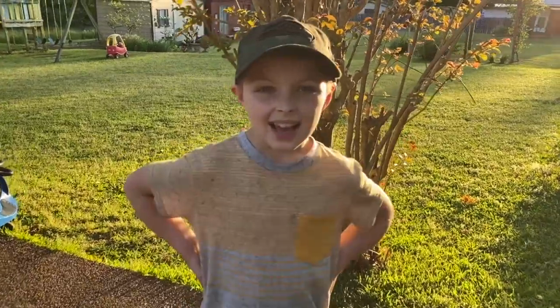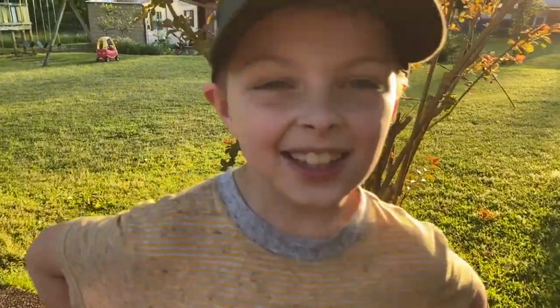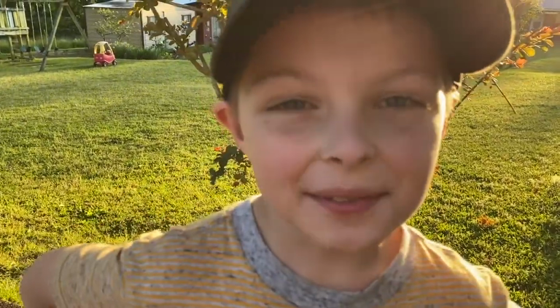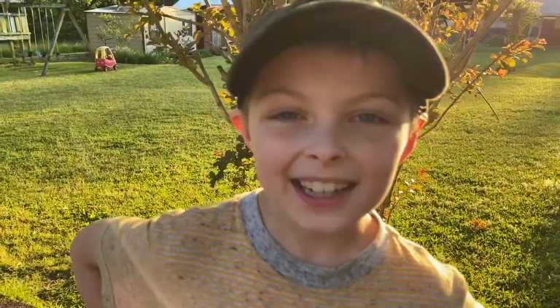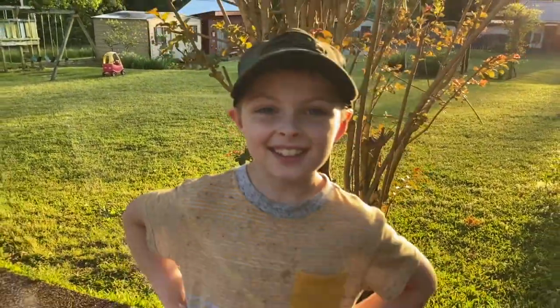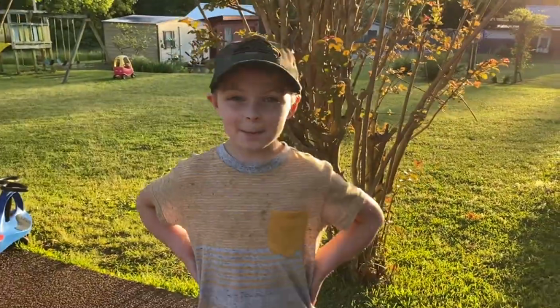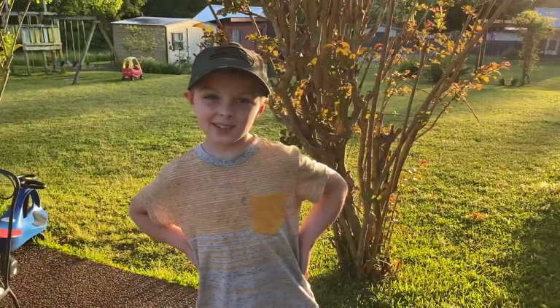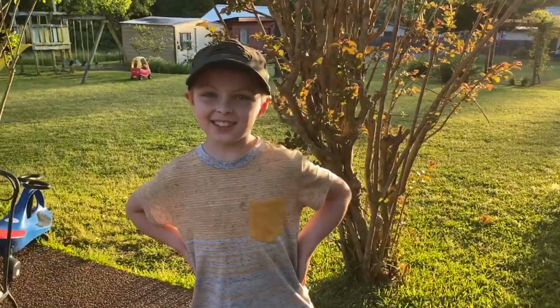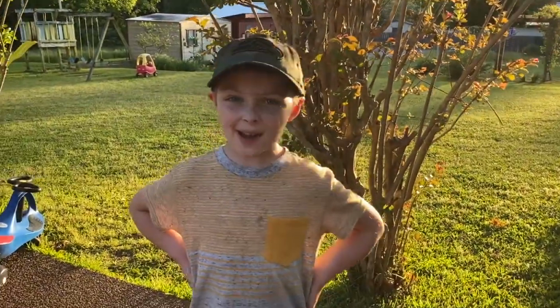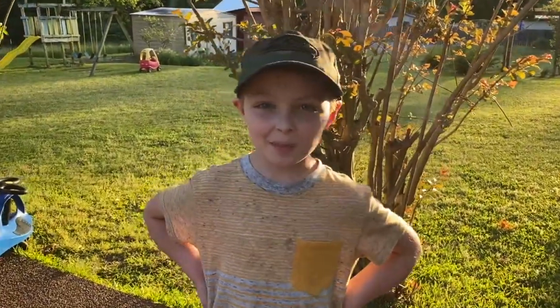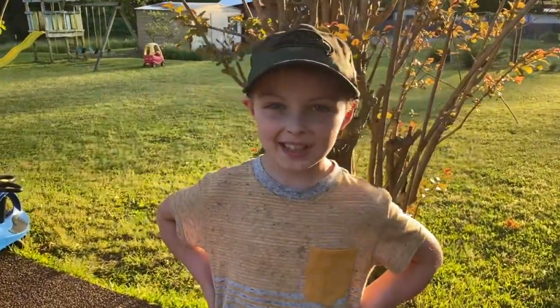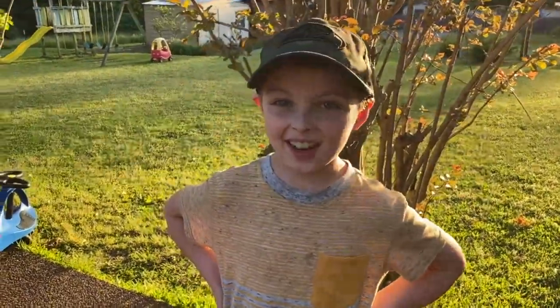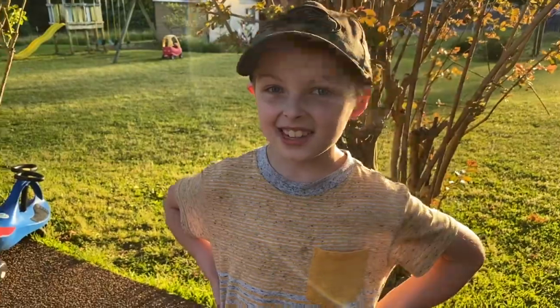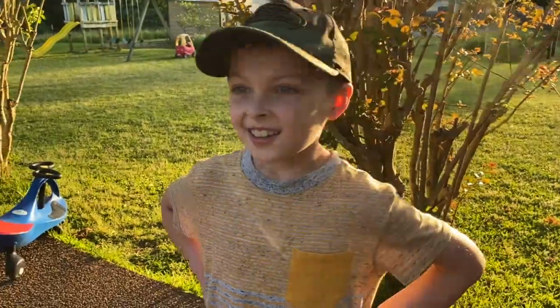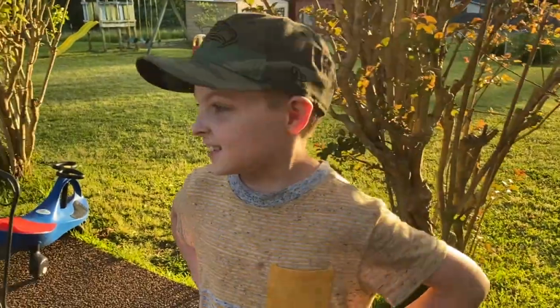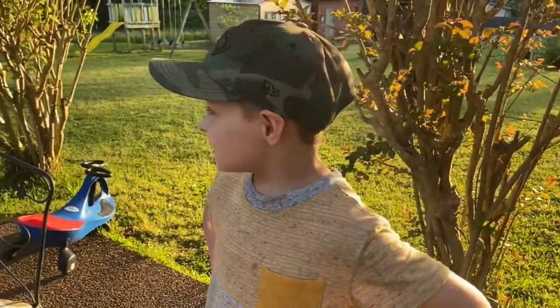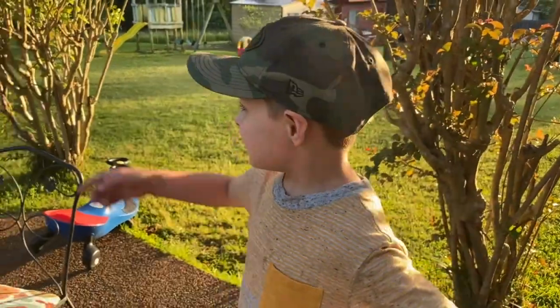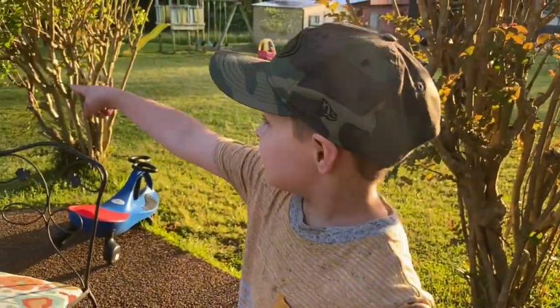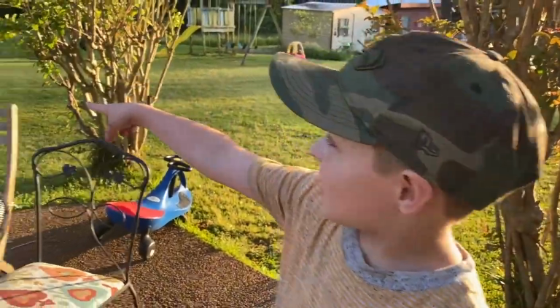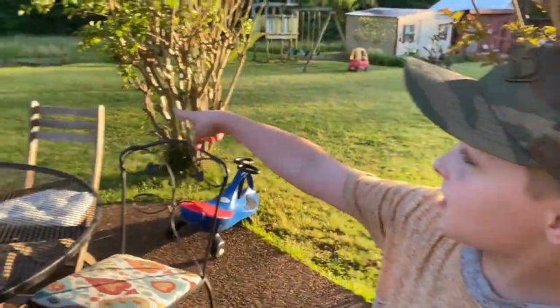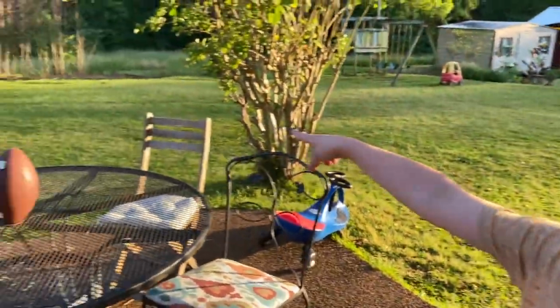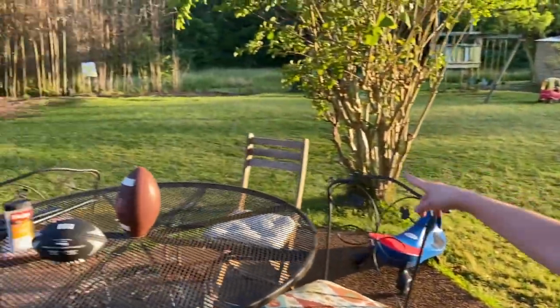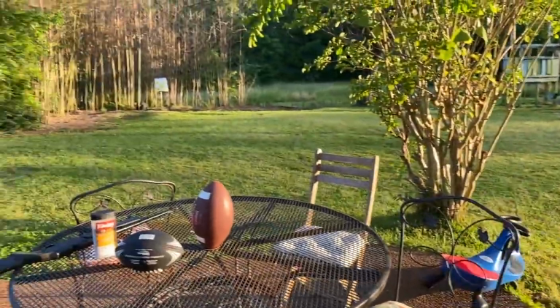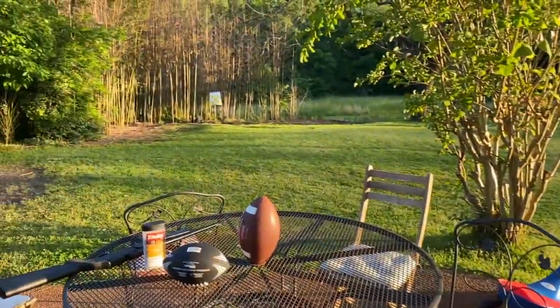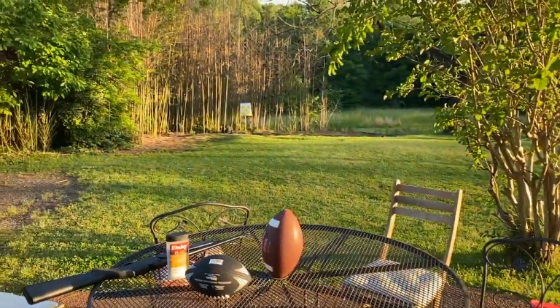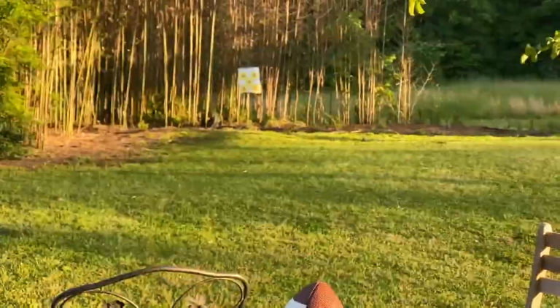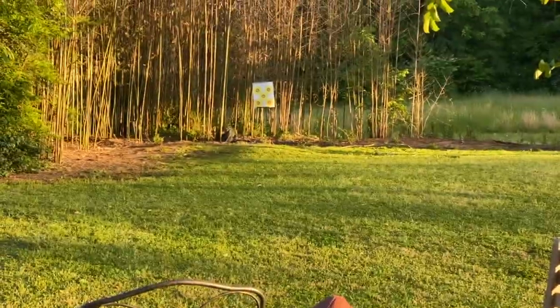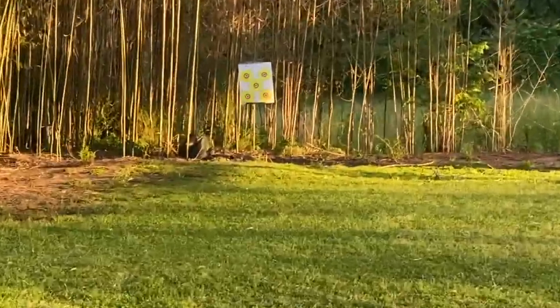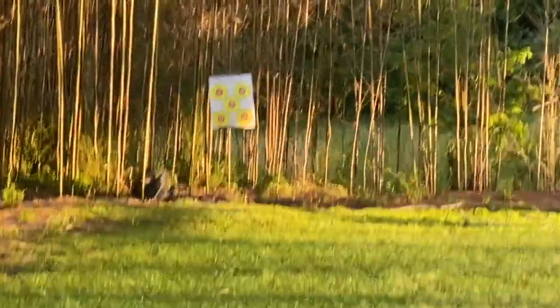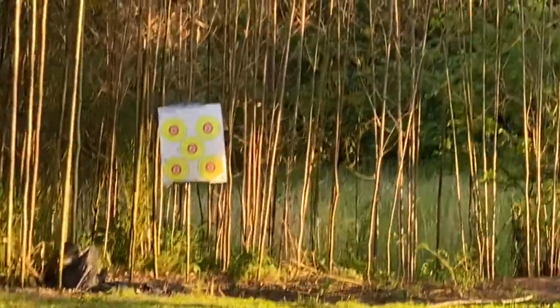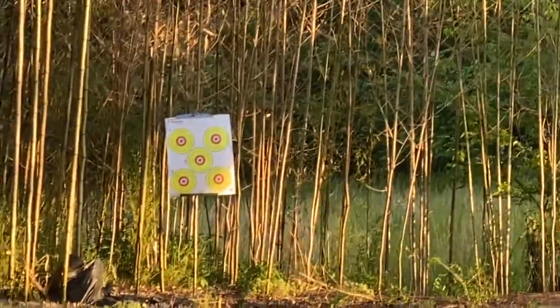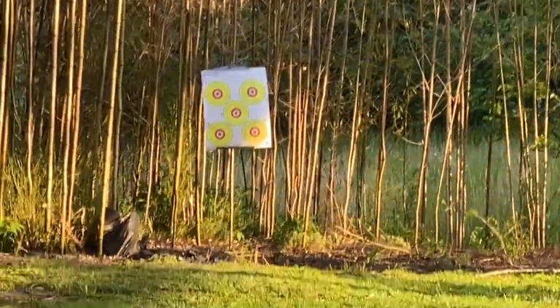Hello everybody, this is episode 2 of Micah's Baby Gun Challenge. You can see that's going to be the target I have done today. I'm going to show you how to load it up.